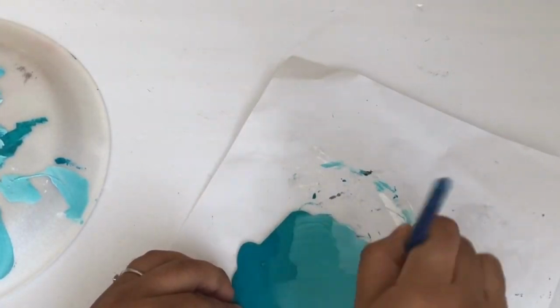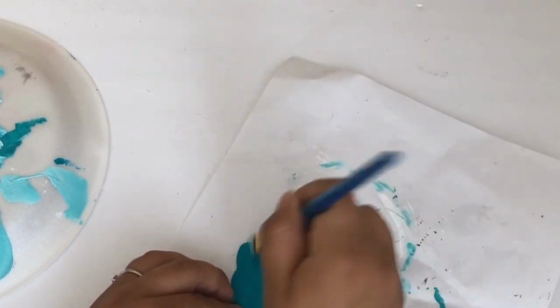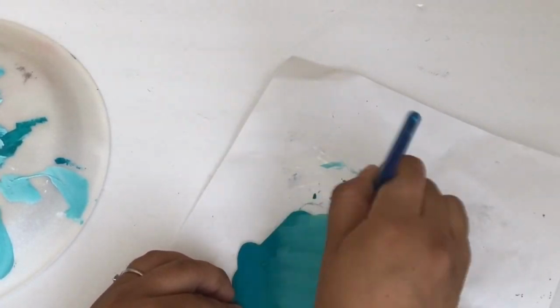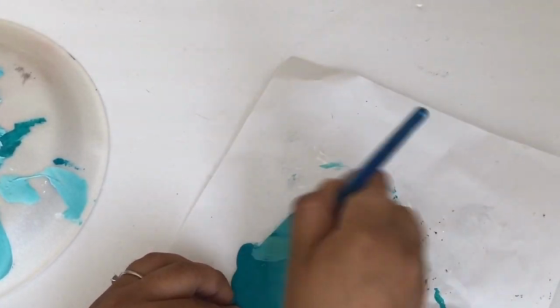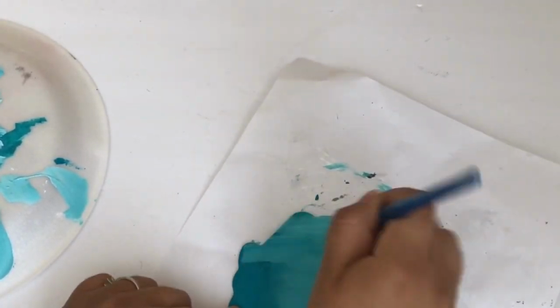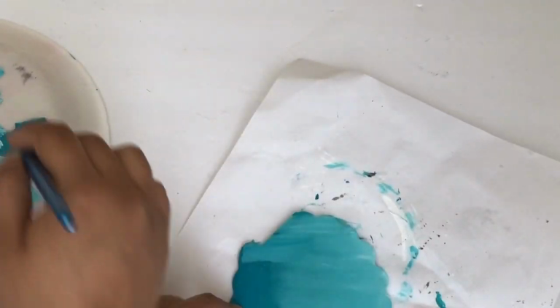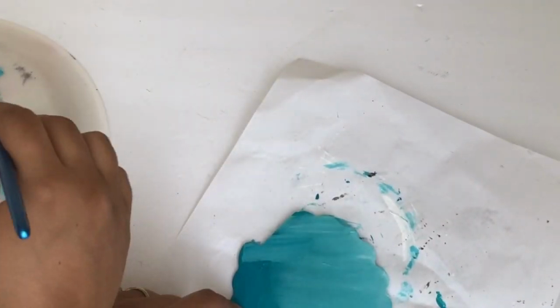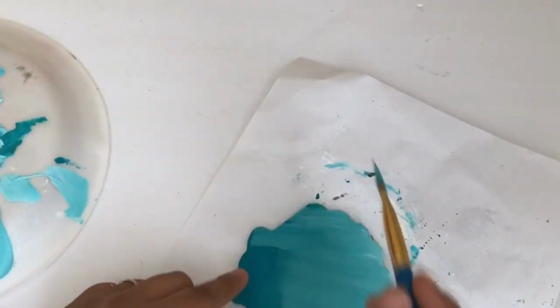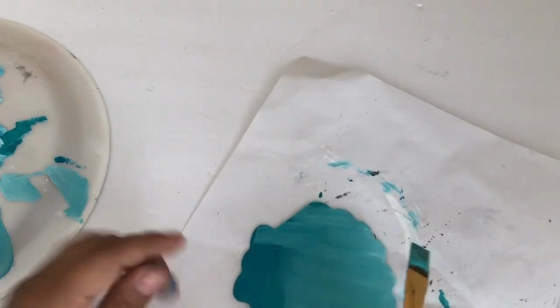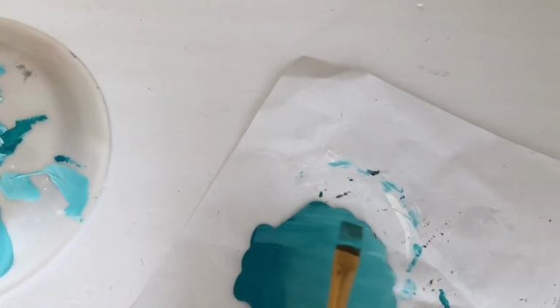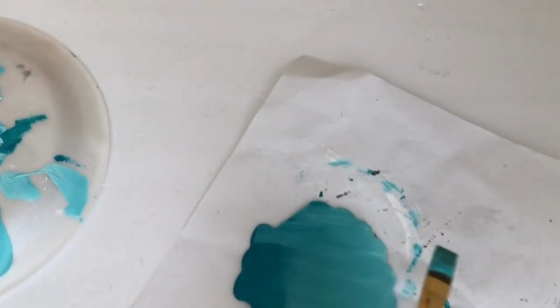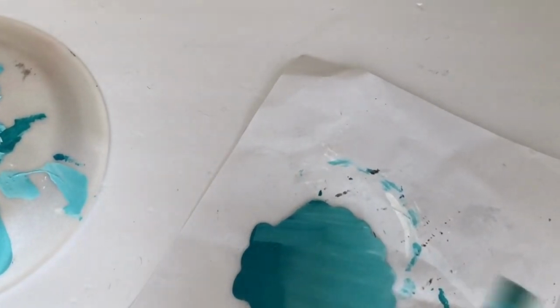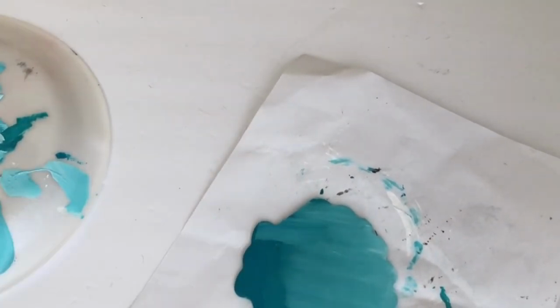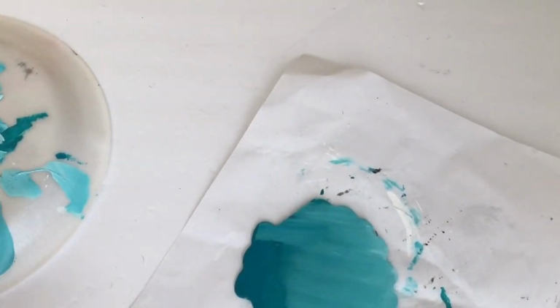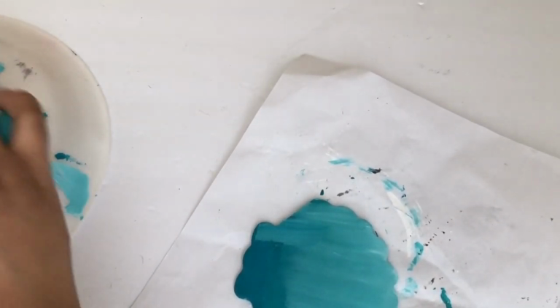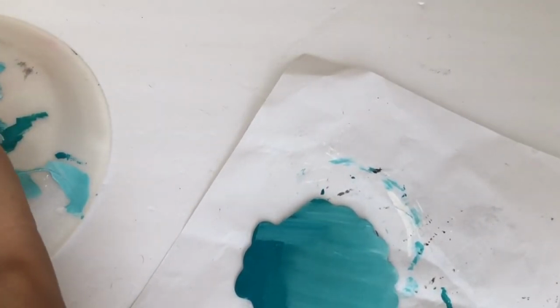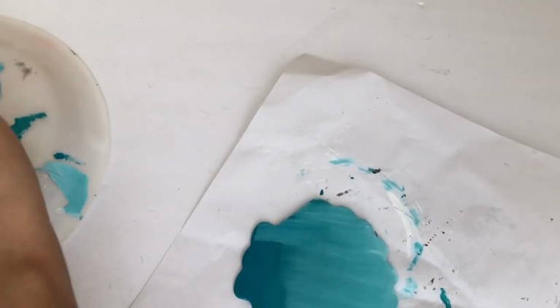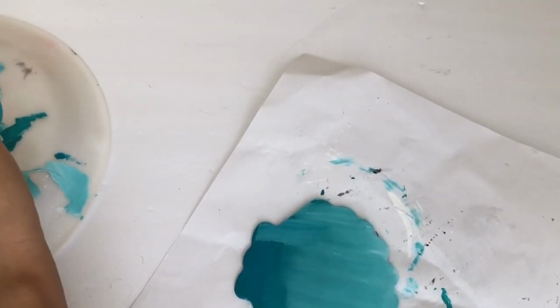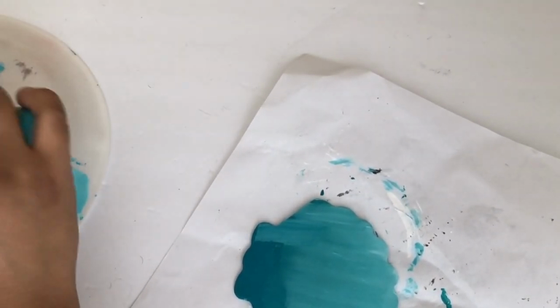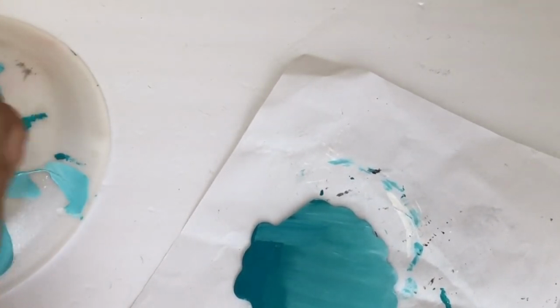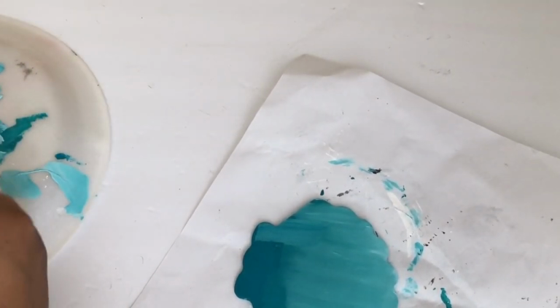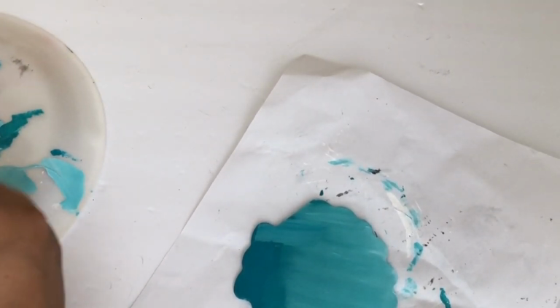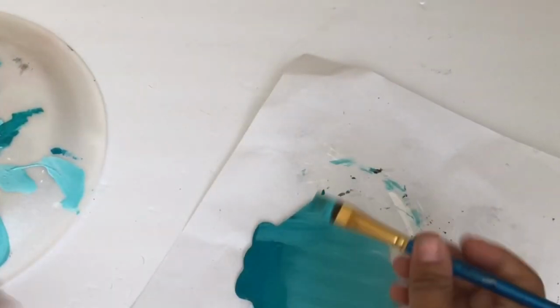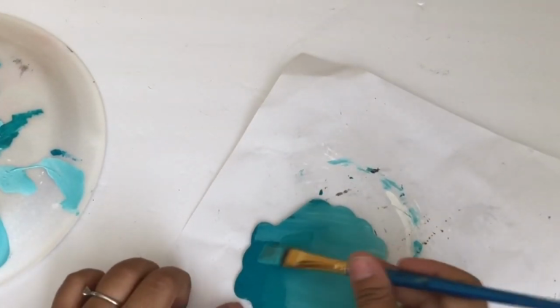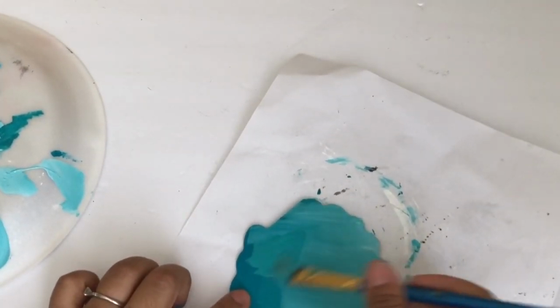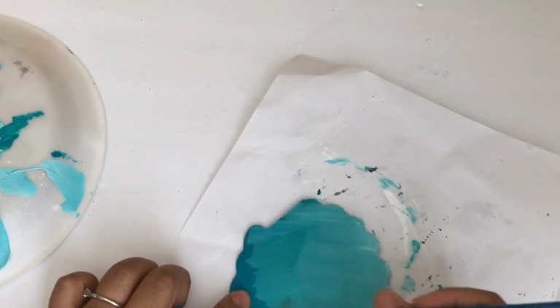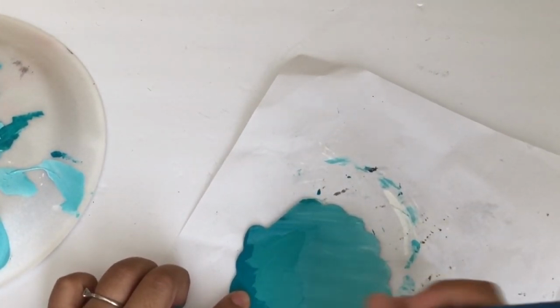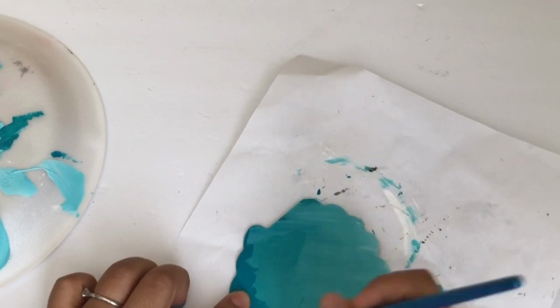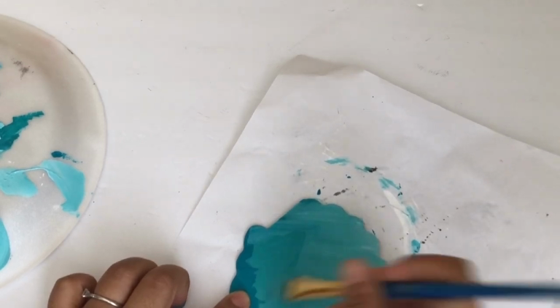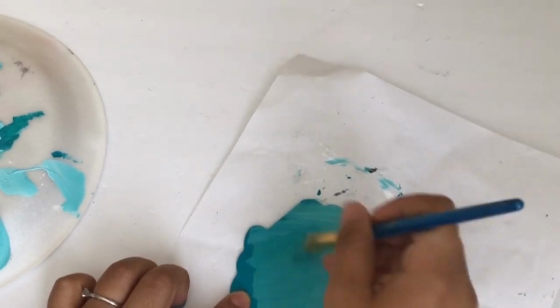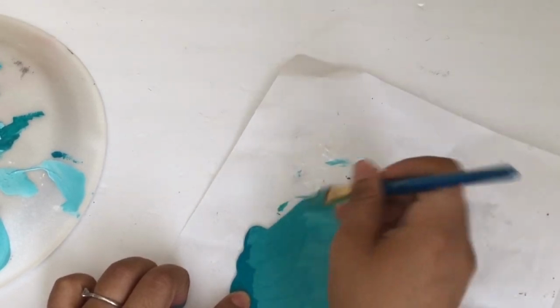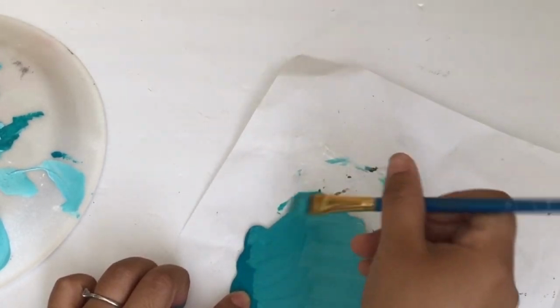Once I had all the paint I went over it with more Laguna, and then I just kept mixing and blending until I liked the color.